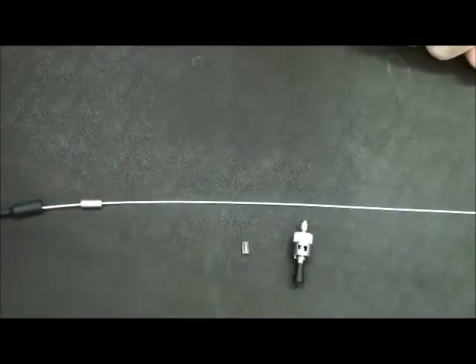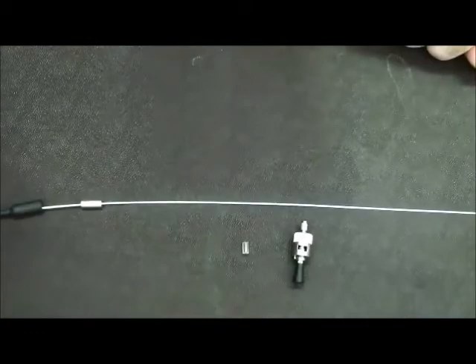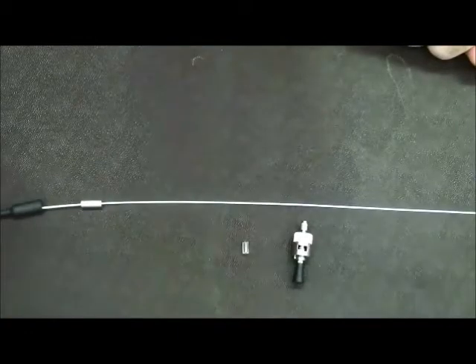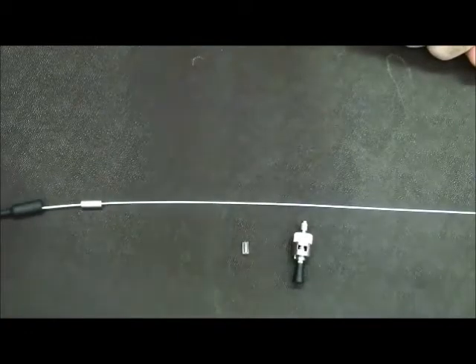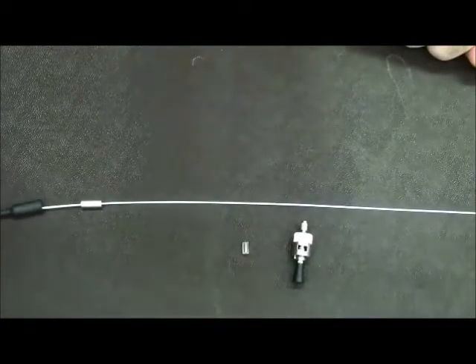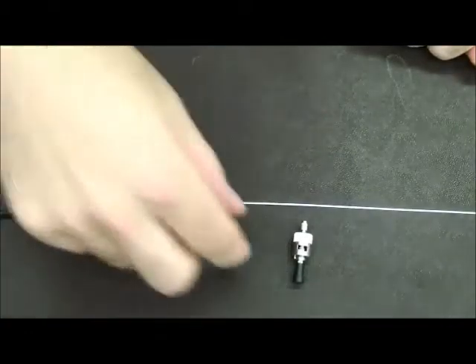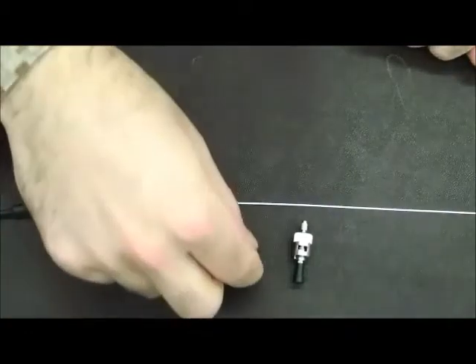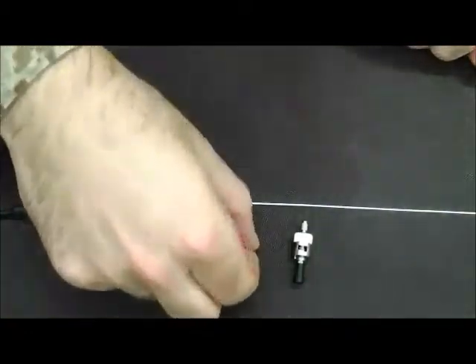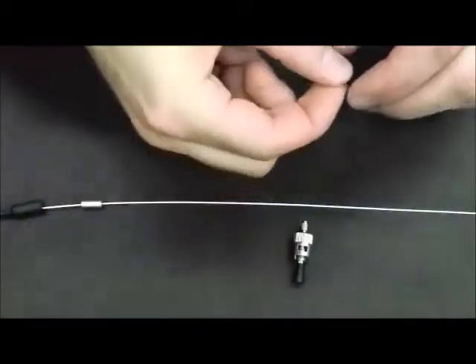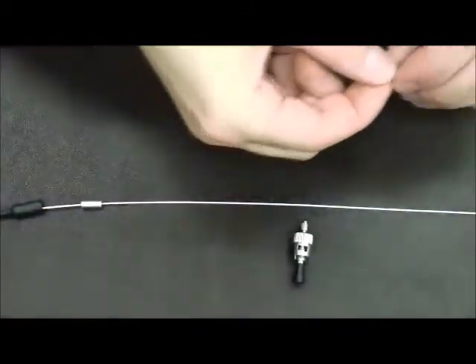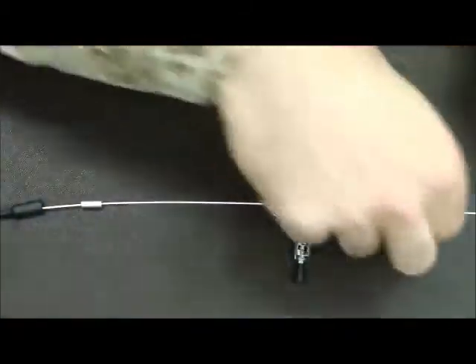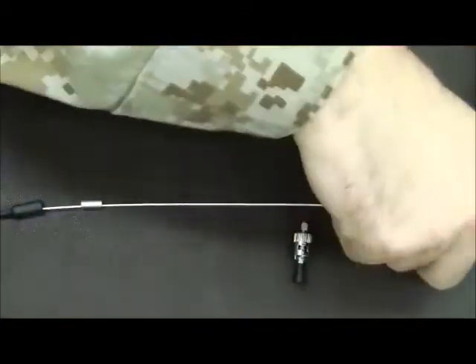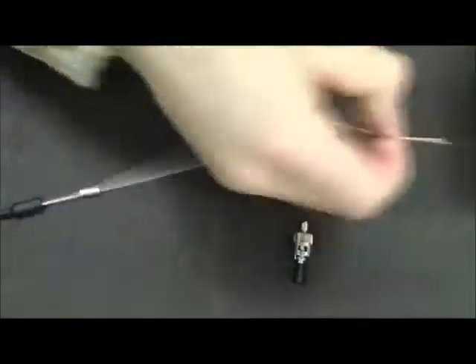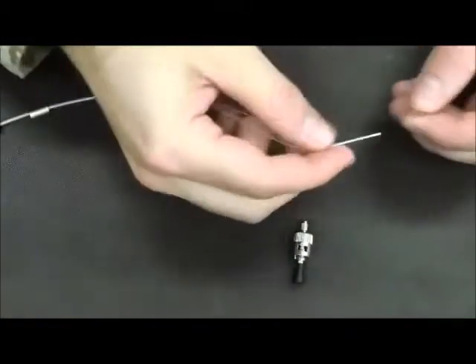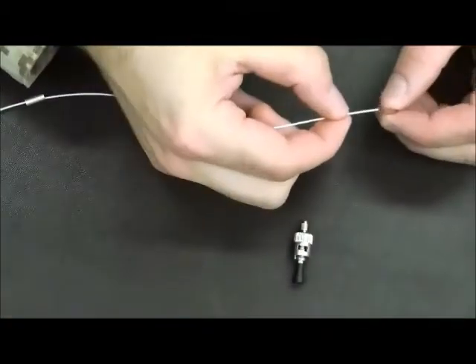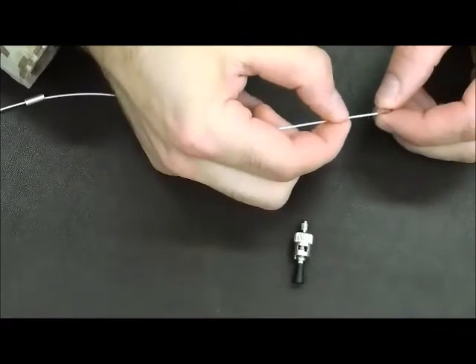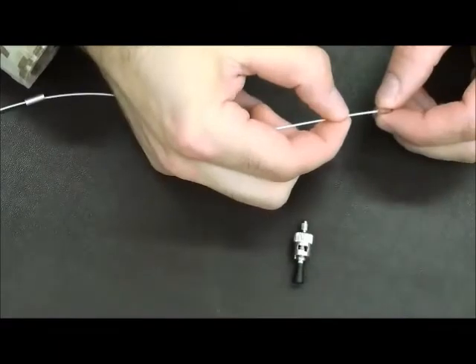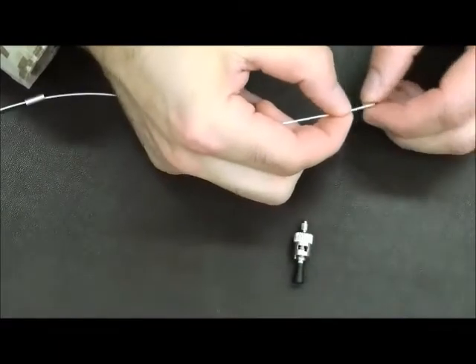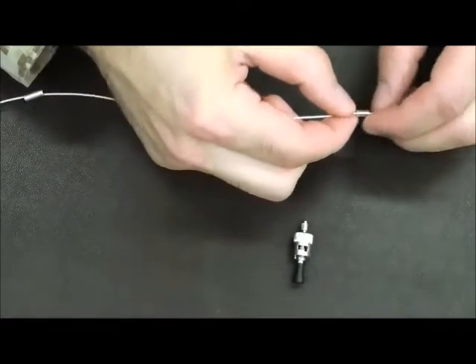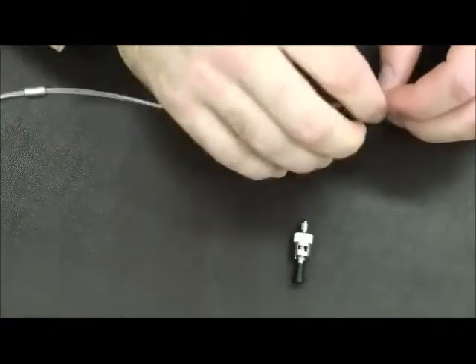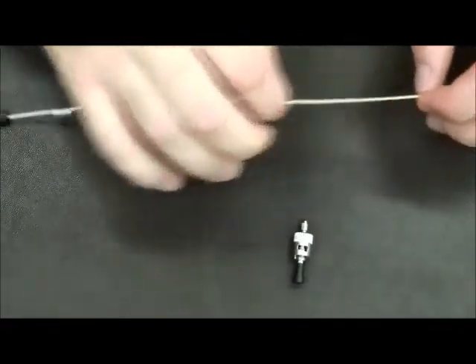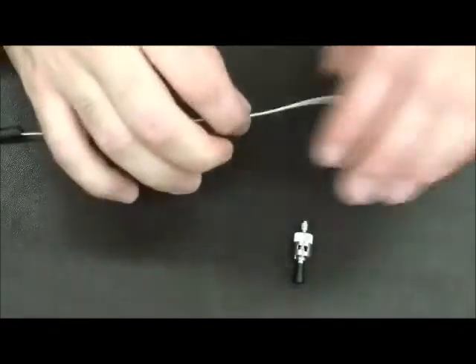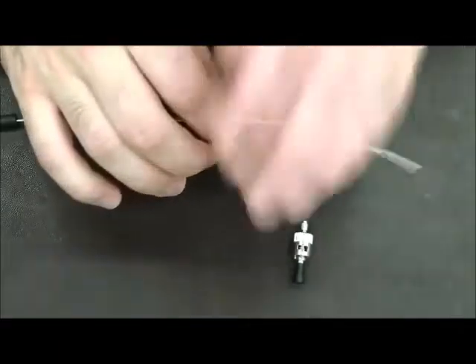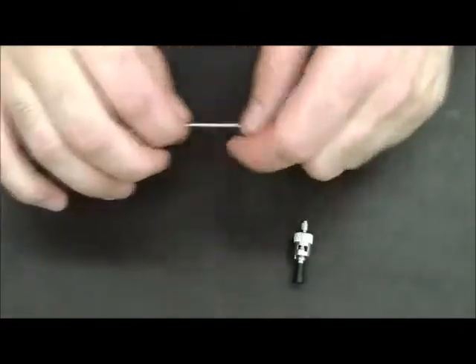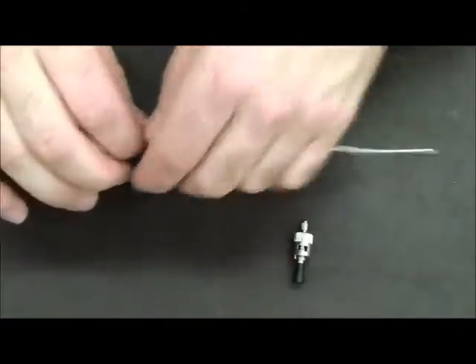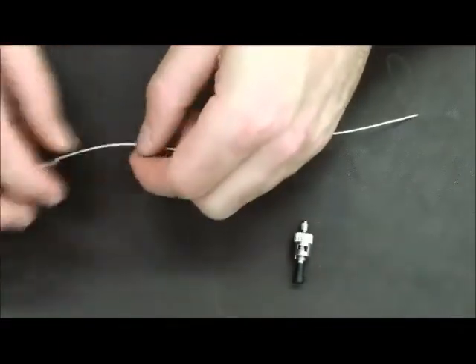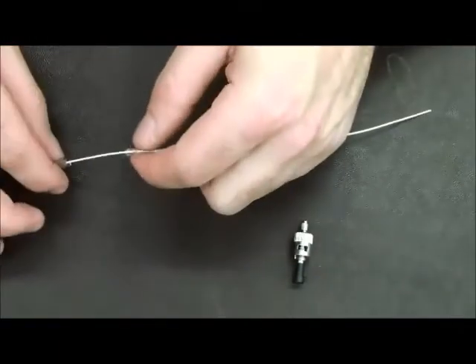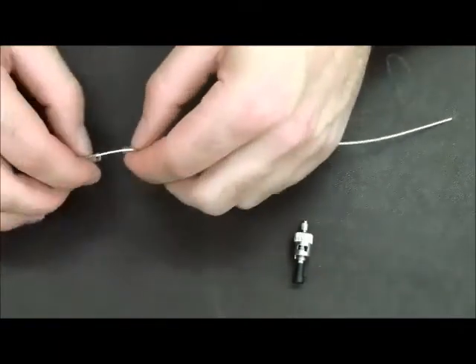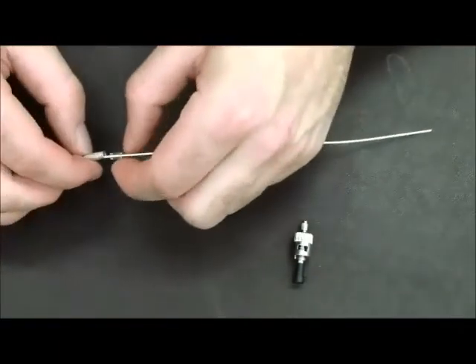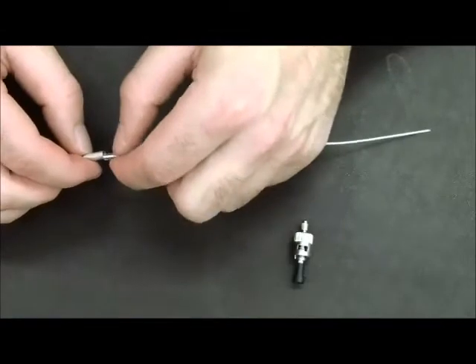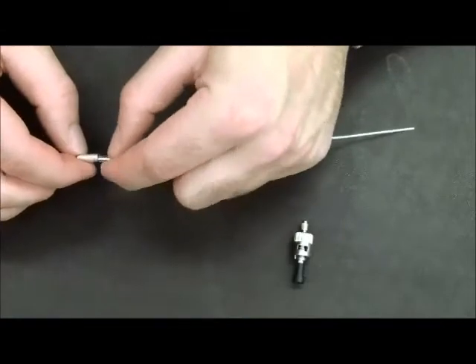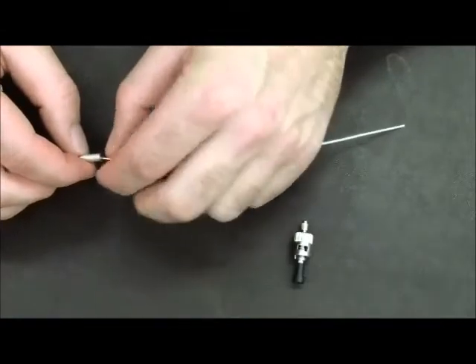The next piece that goes on will be the small plastic insert. Grabbing your fiber optic cable, slide the small plastic insert down the fiber optic cable until it goes inside the crimping ring.